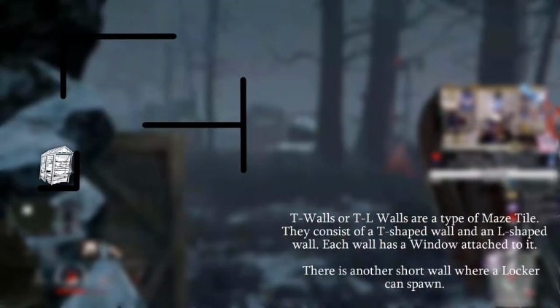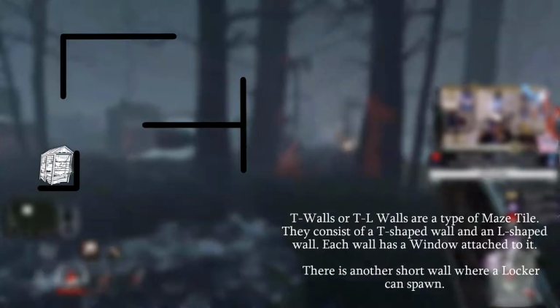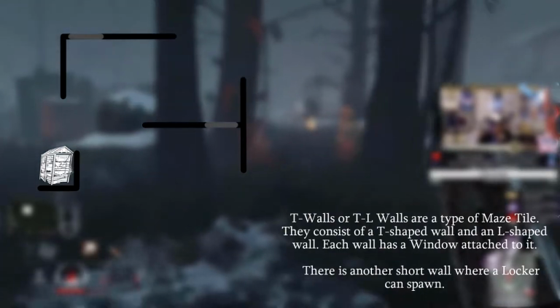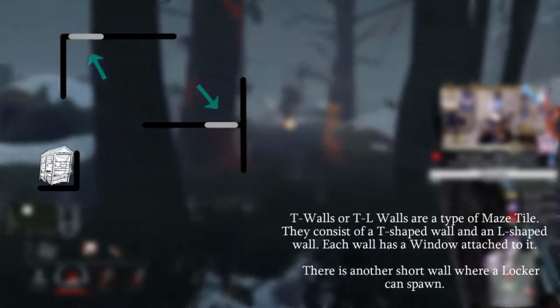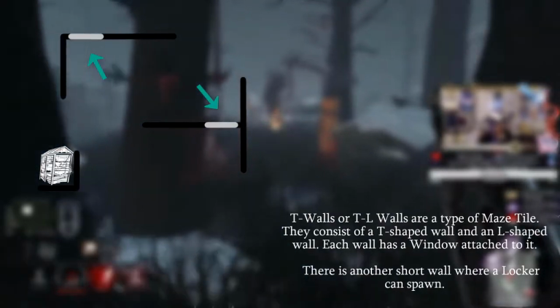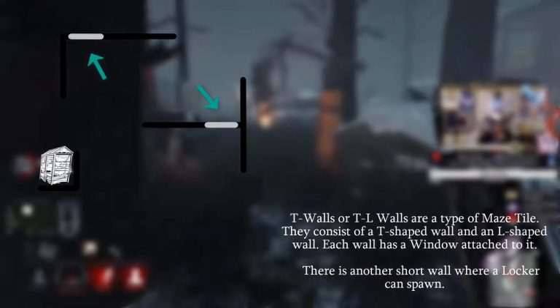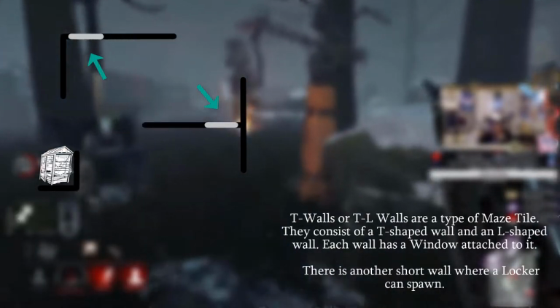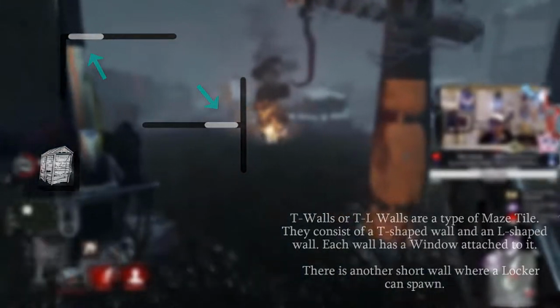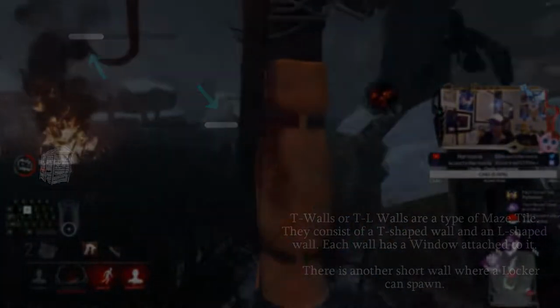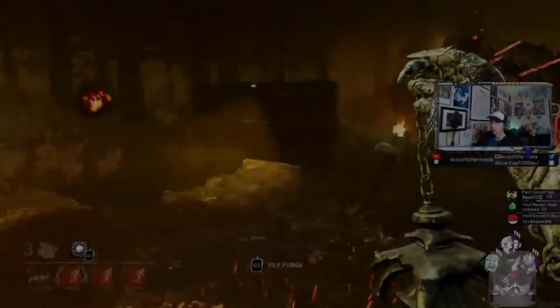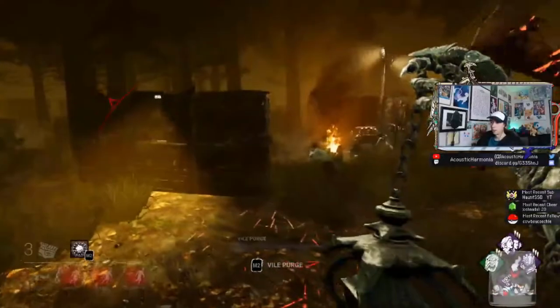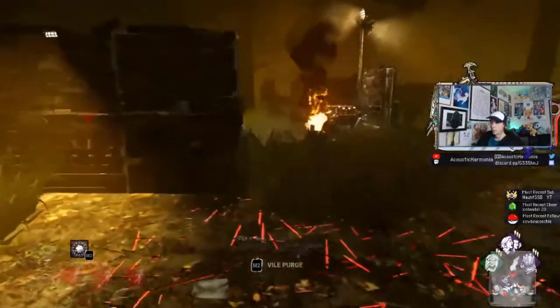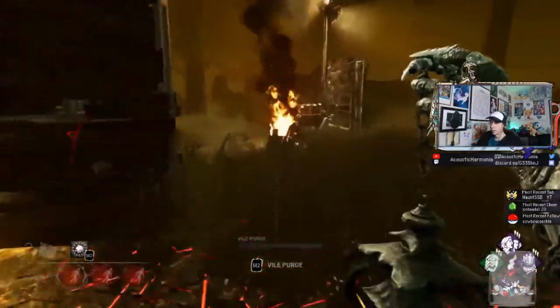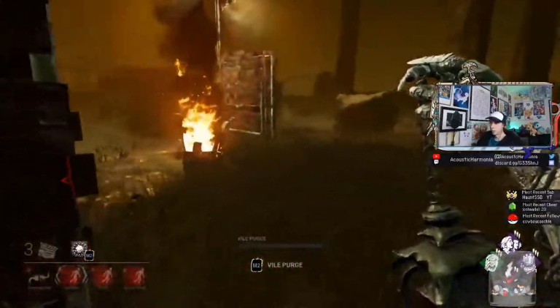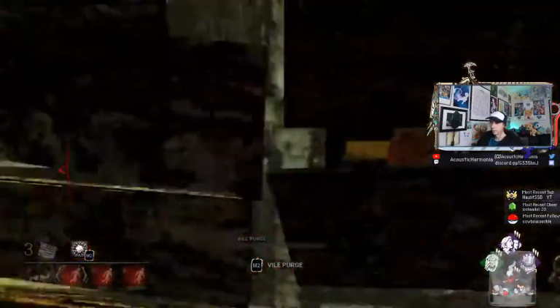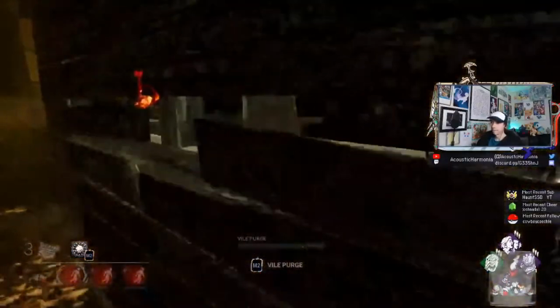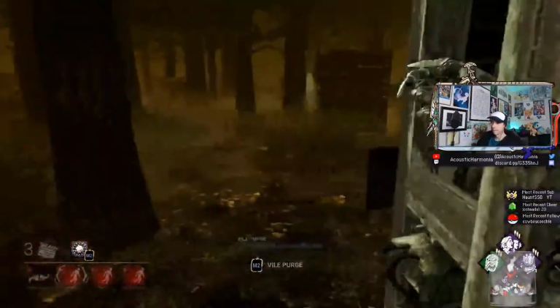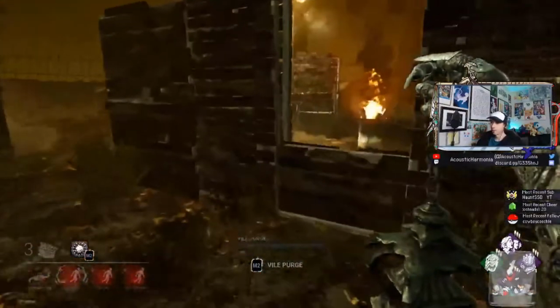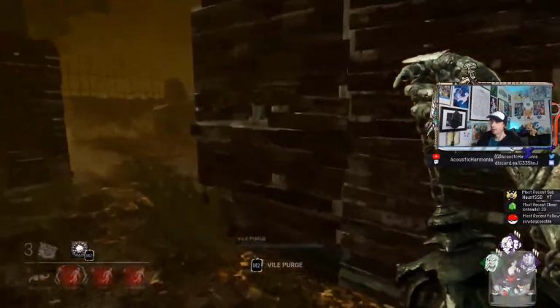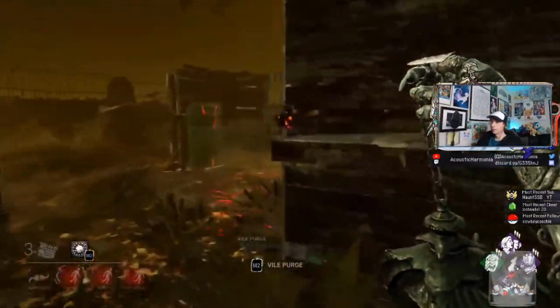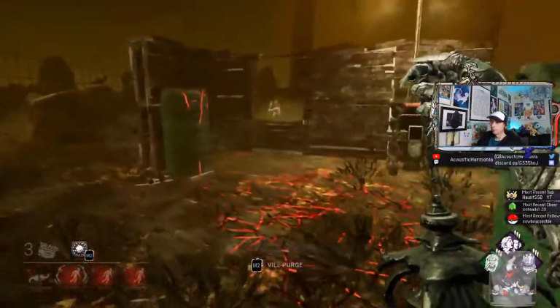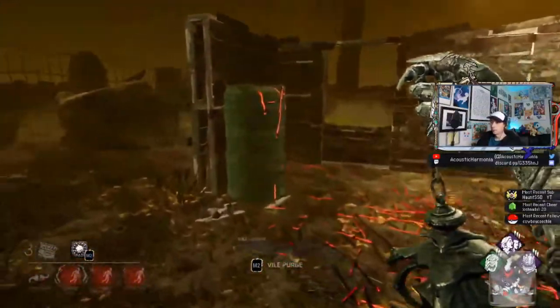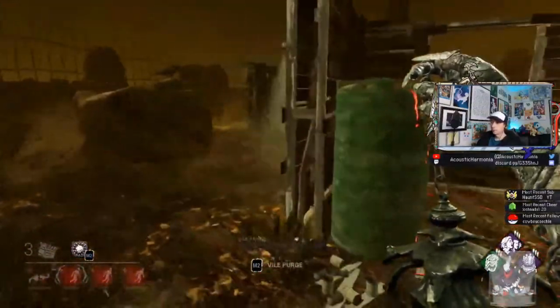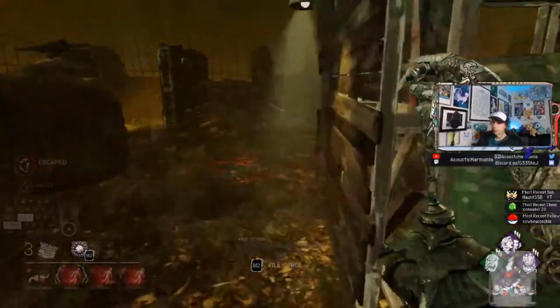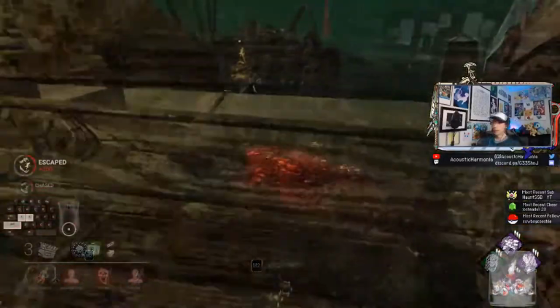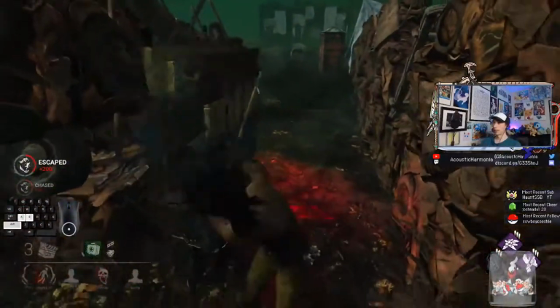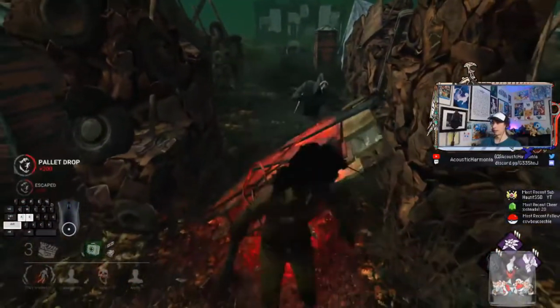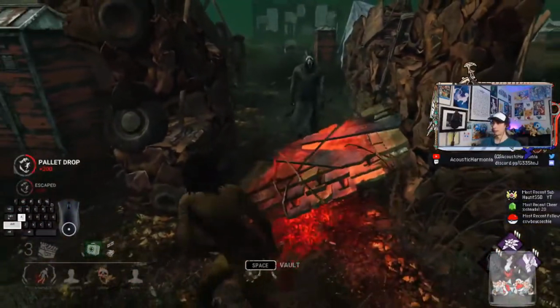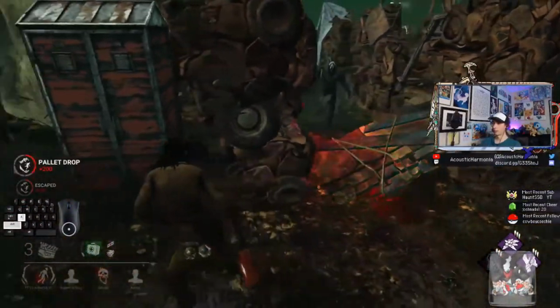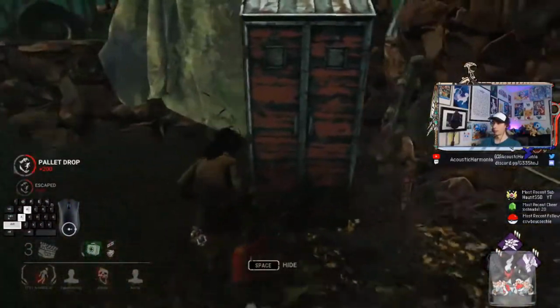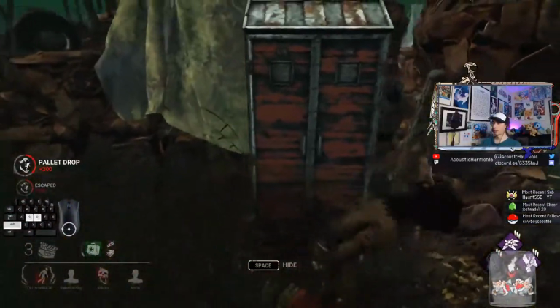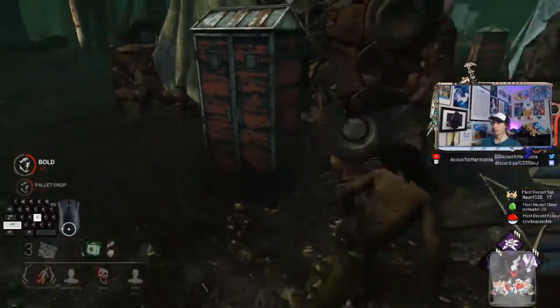A T-Wall is one where there is one wall in the shape of a T, and another one in the shape of an L. Sometimes I'll call them T-Wall-L-Wall, as is the proper term, but the shorter thing to say is just T-Walls. Both of these walls have windows. This is the only maze tile that can spawn that does not have a pallet.